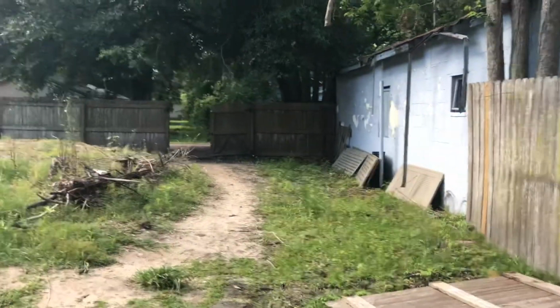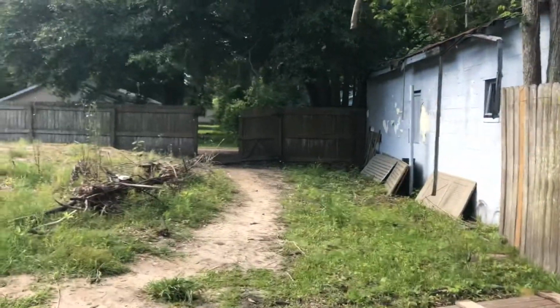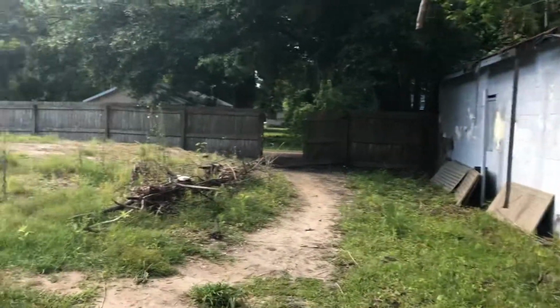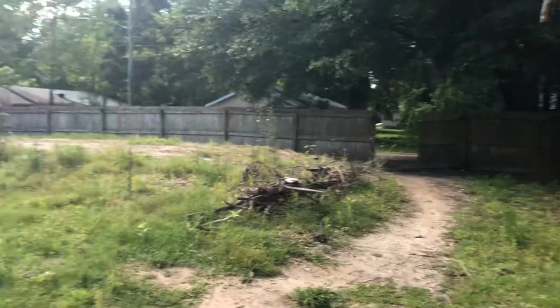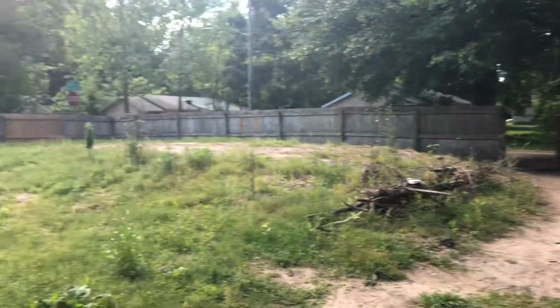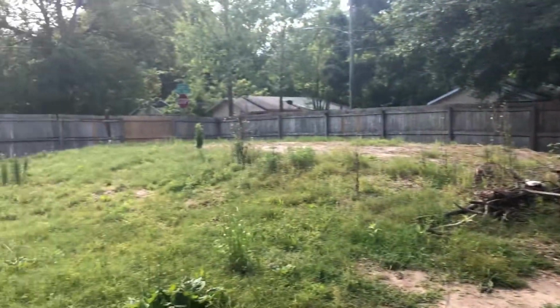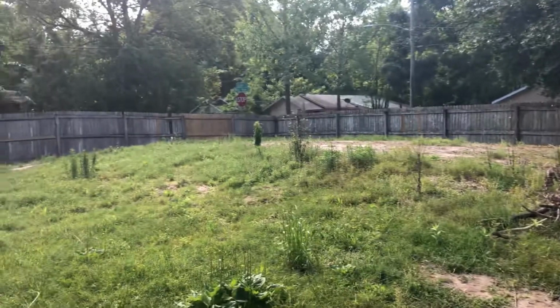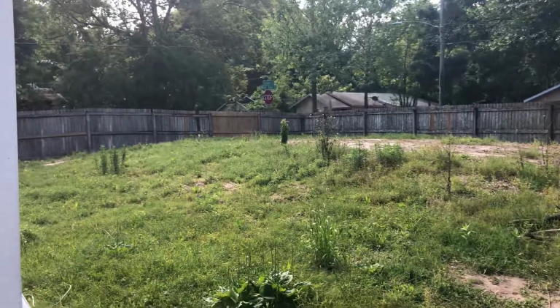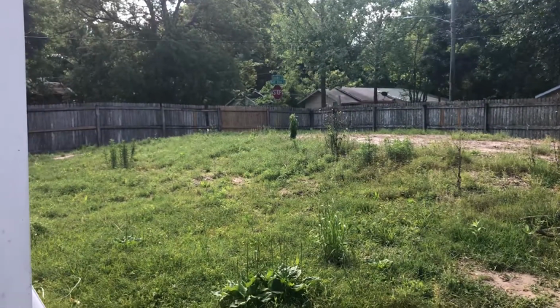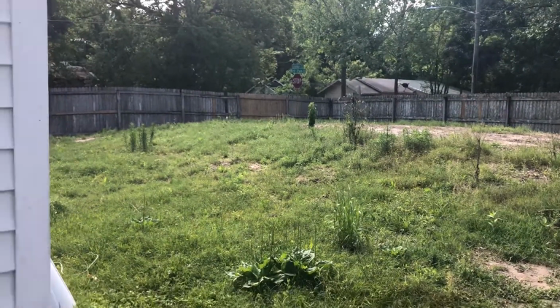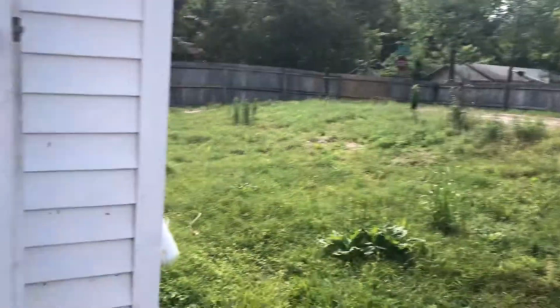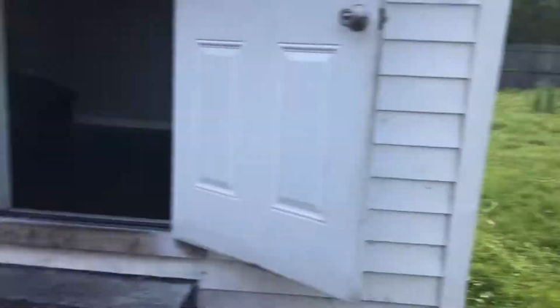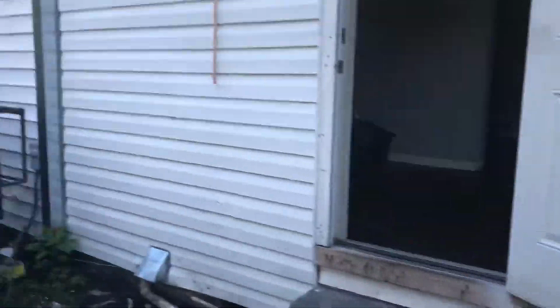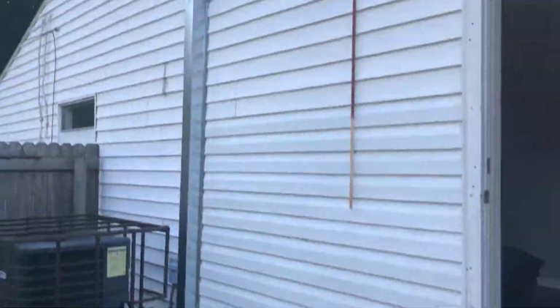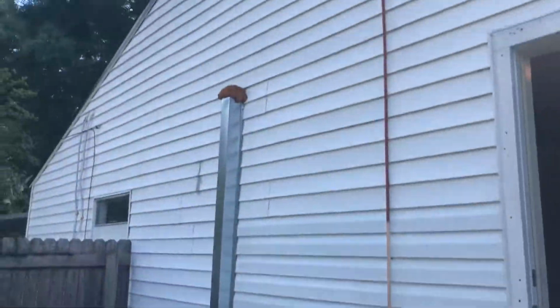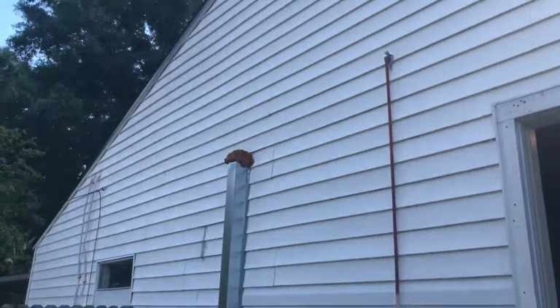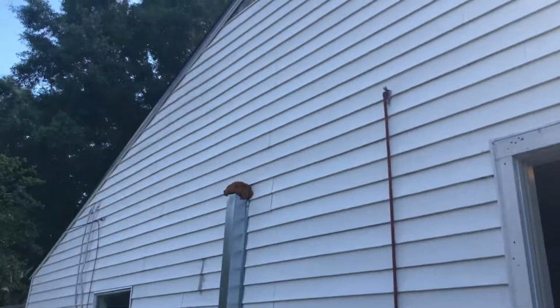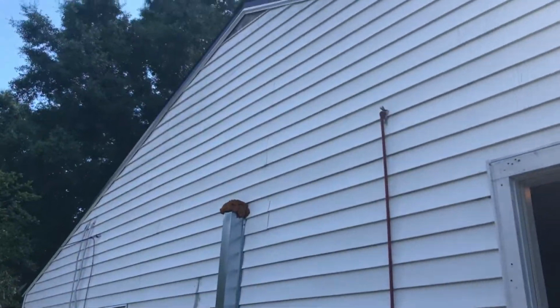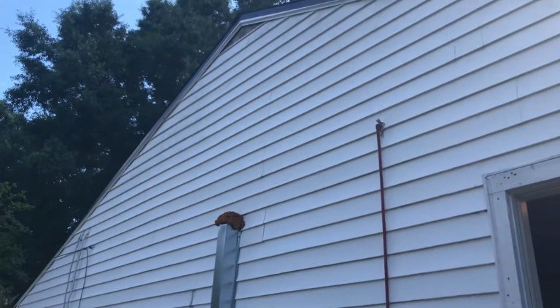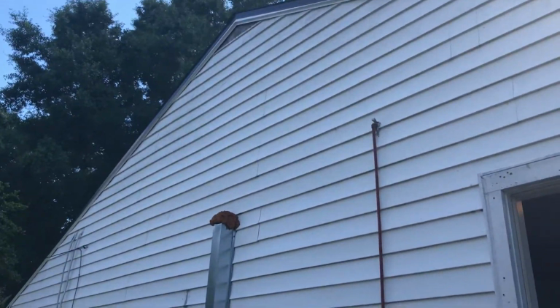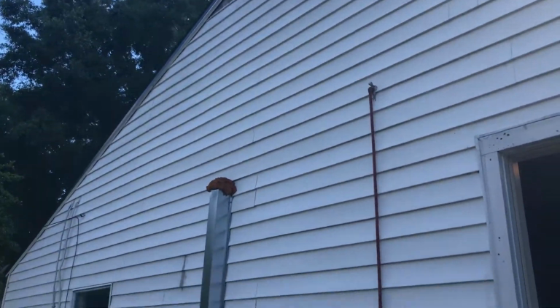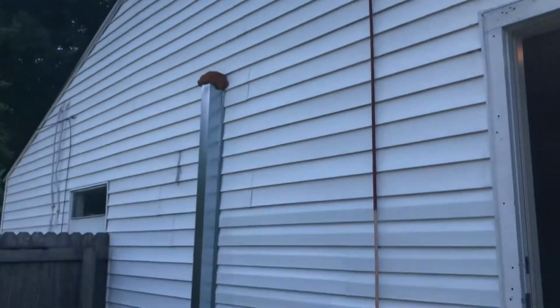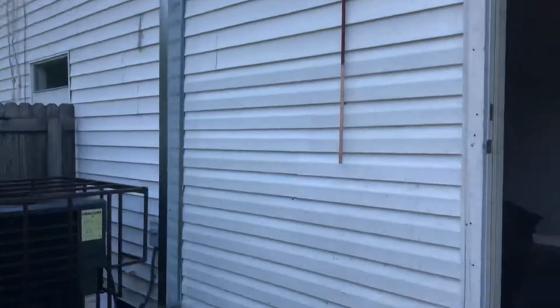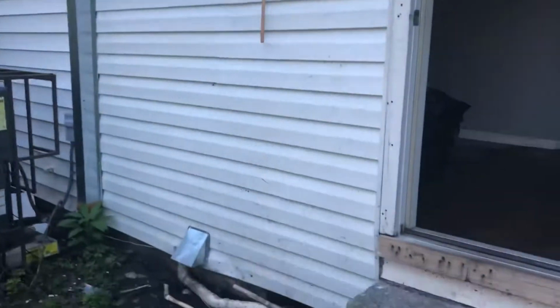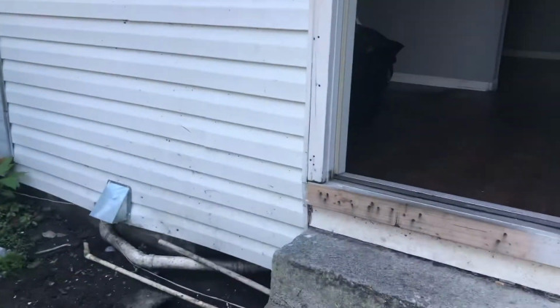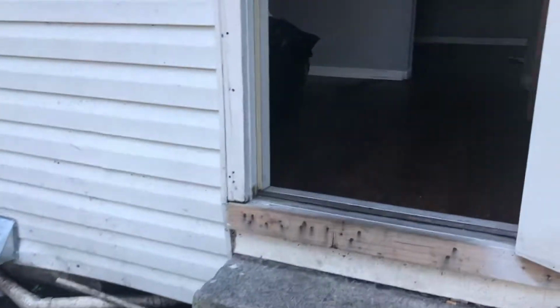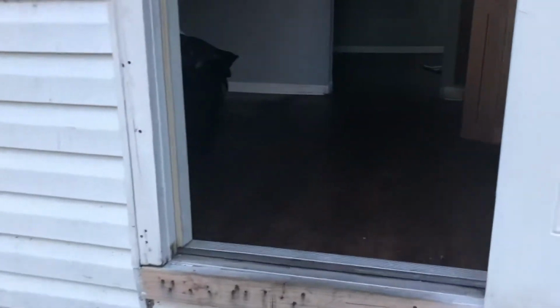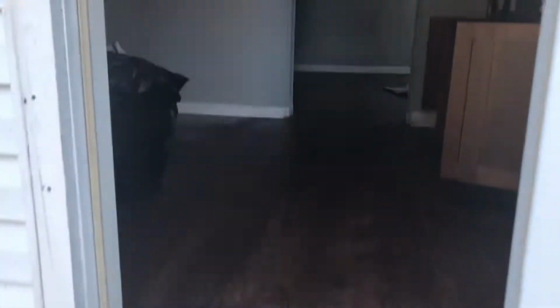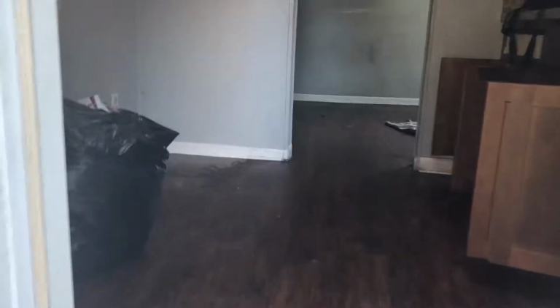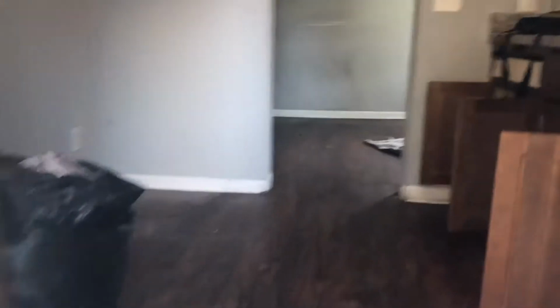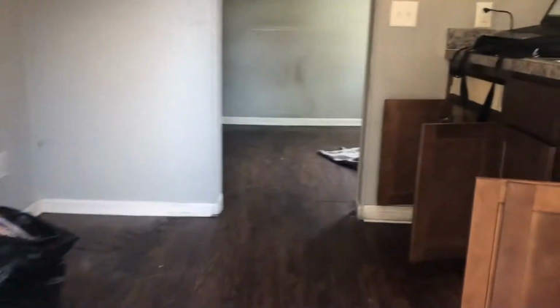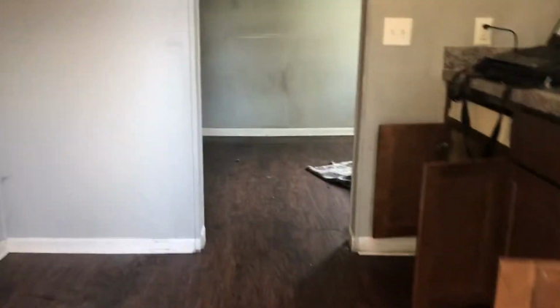Quite a bit of debris in the backyard, and the back area hasn't been mowed. We do have some siding down at the top corner, but it is present in the home, so we're going to save that and reinstall it.